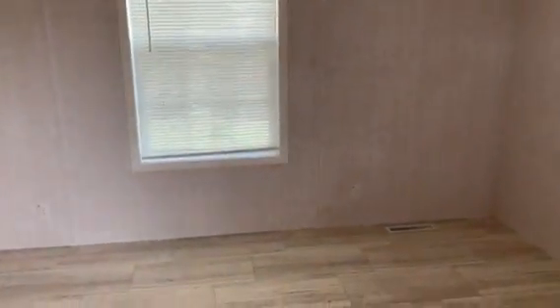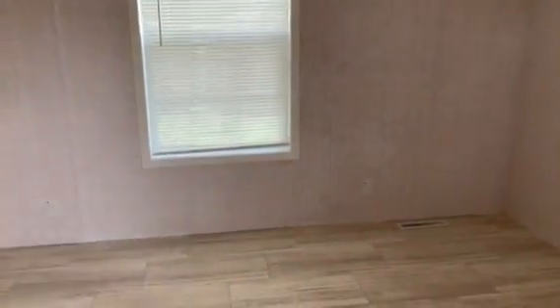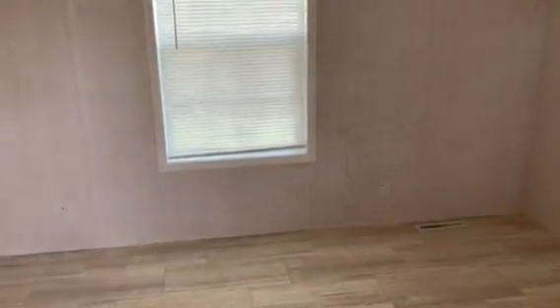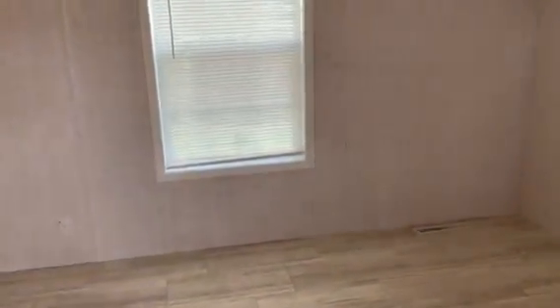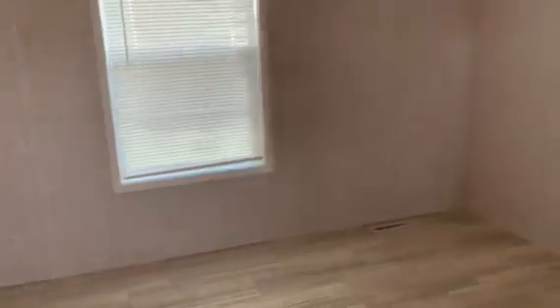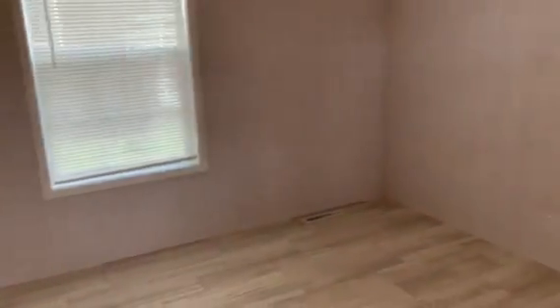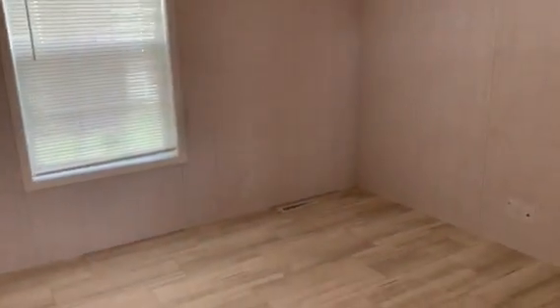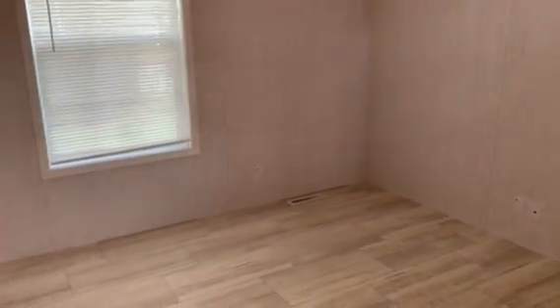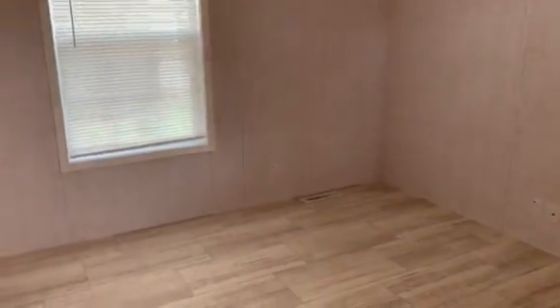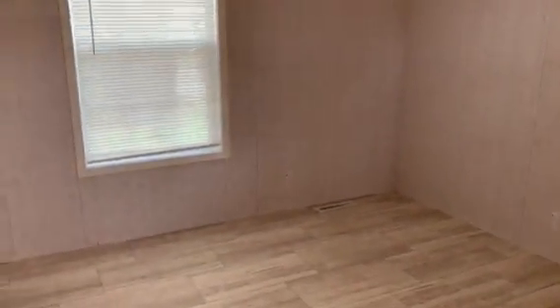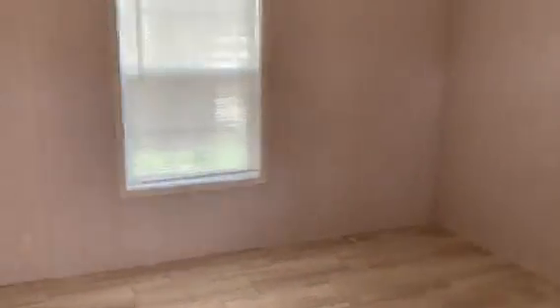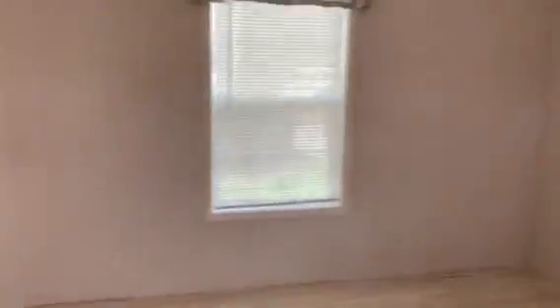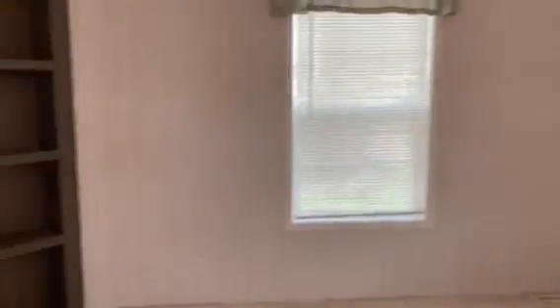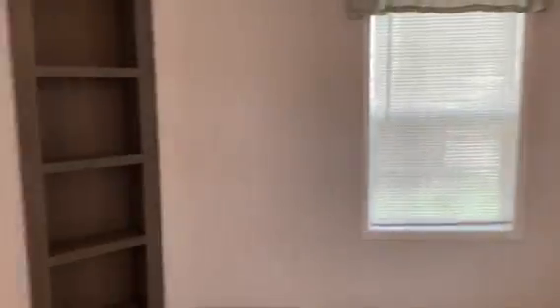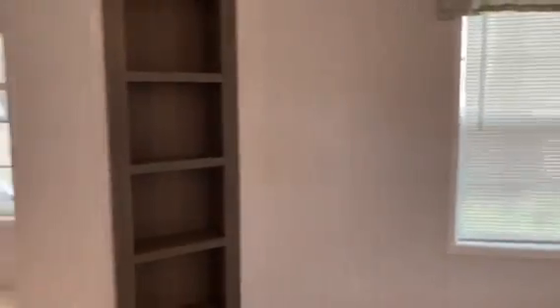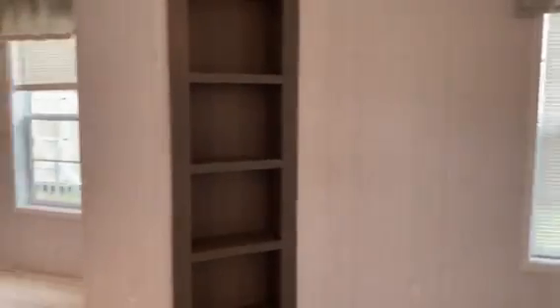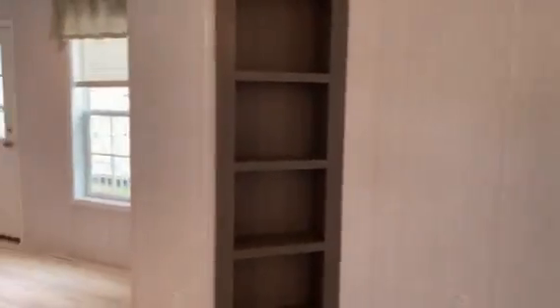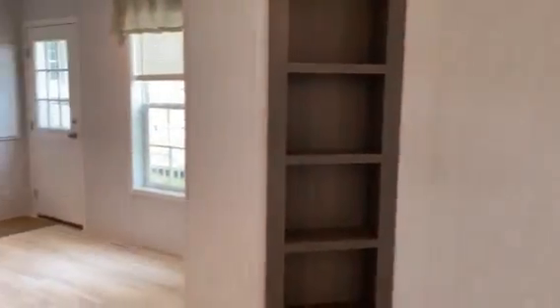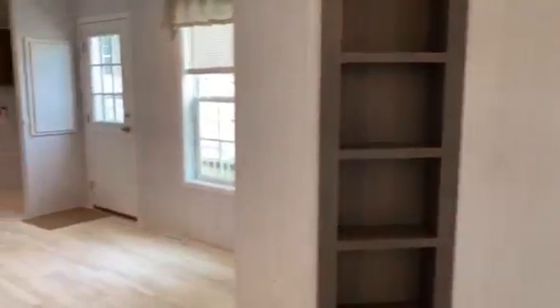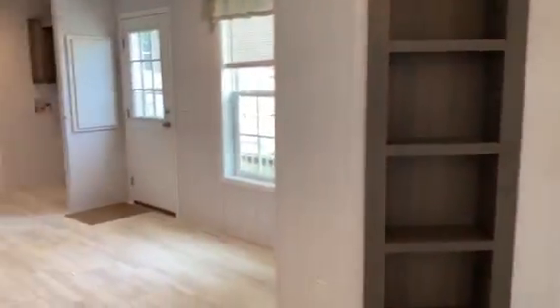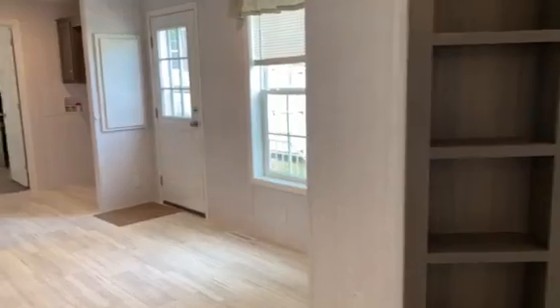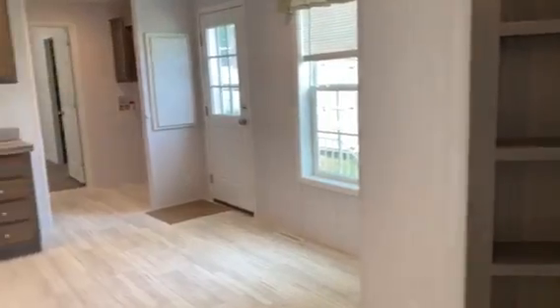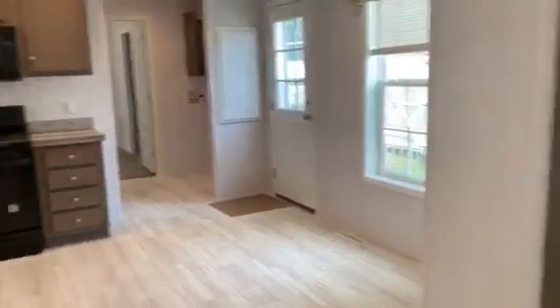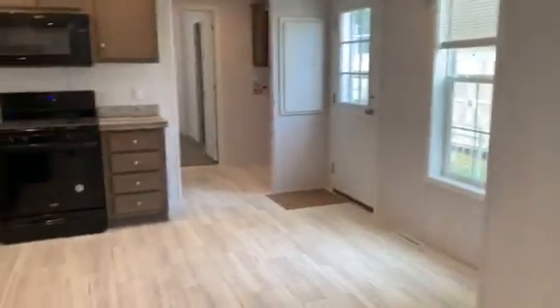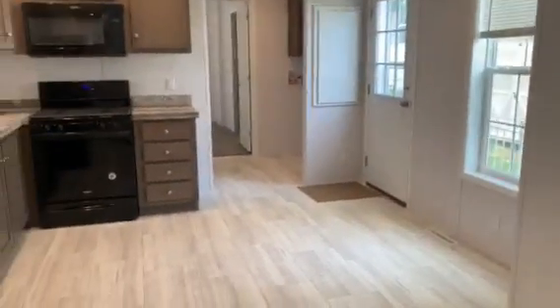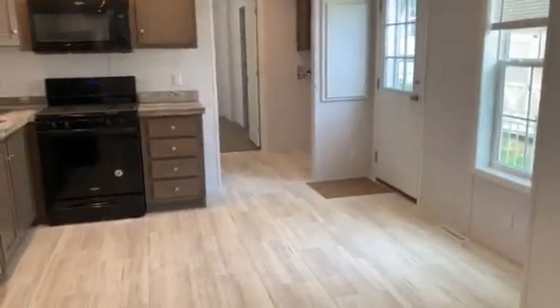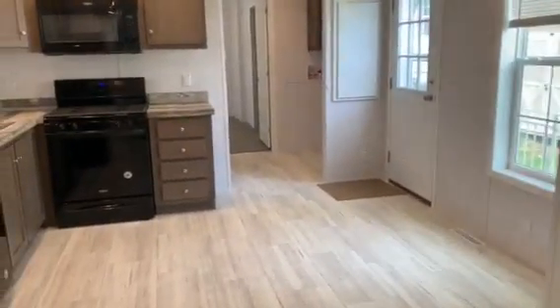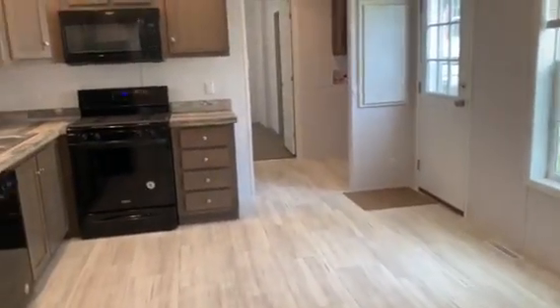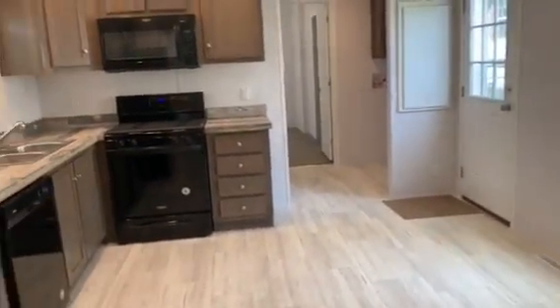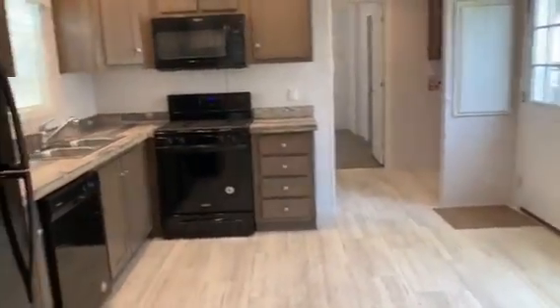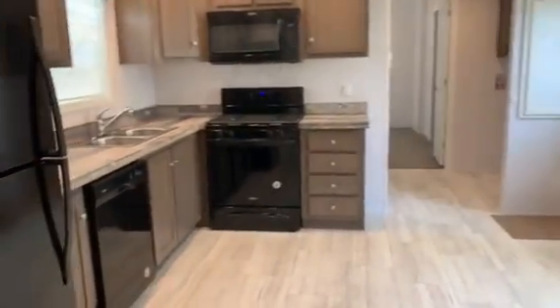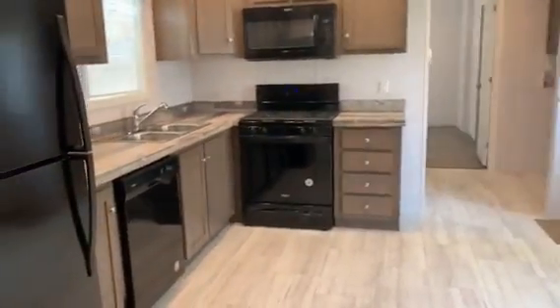This is the living room area. It has a beautiful built-in bookshelf, and we're going into our open concept kitchen.